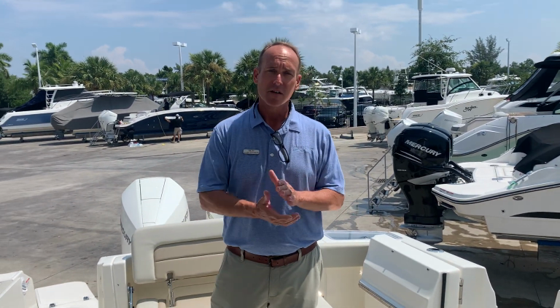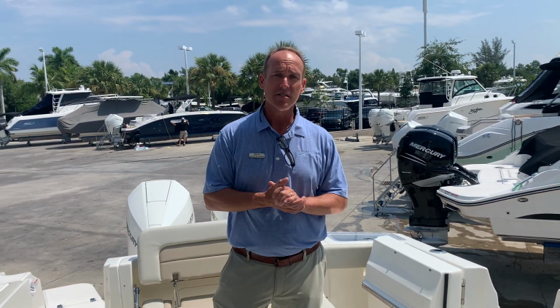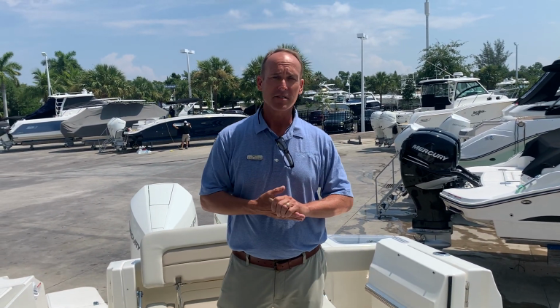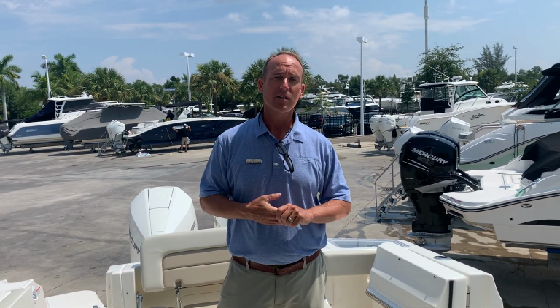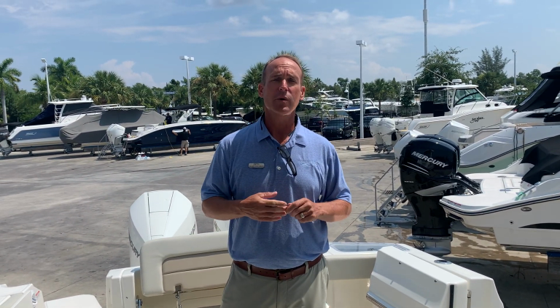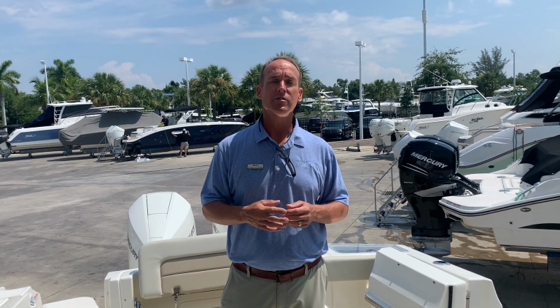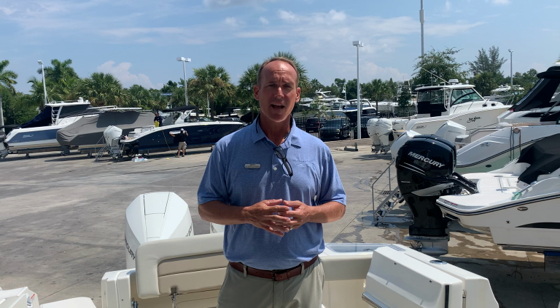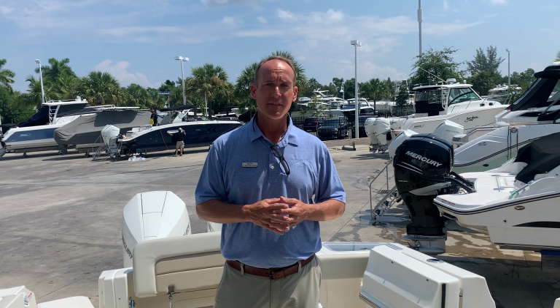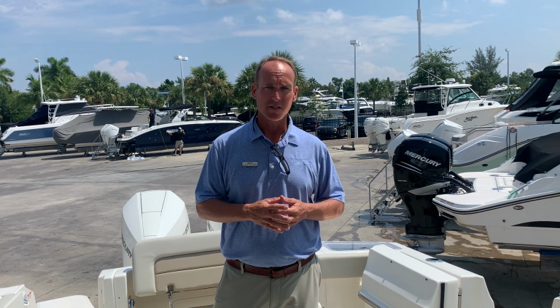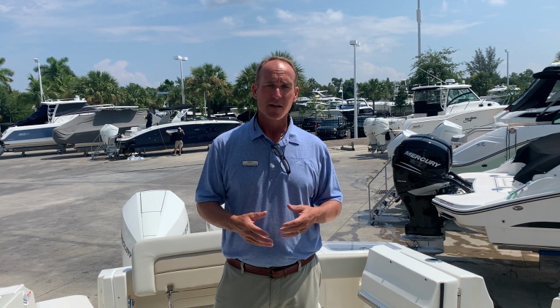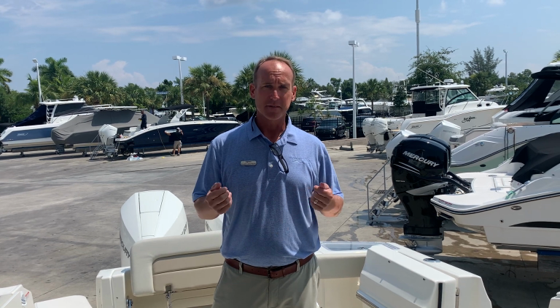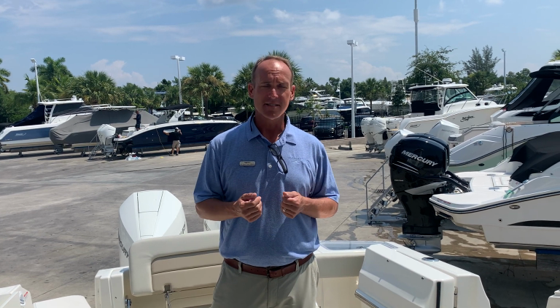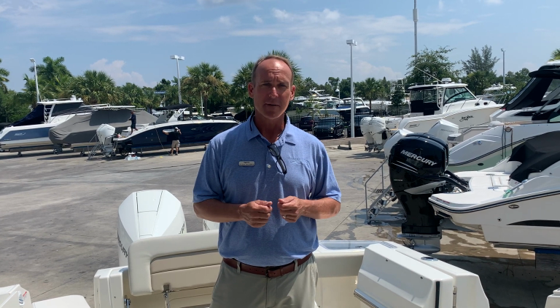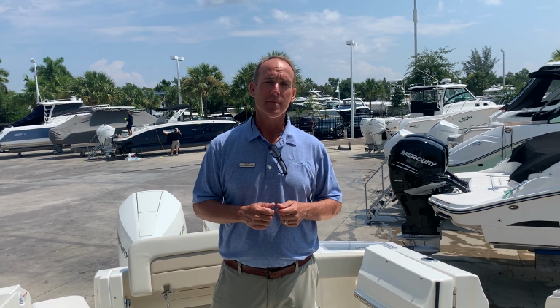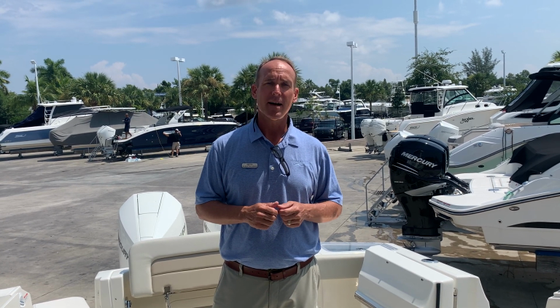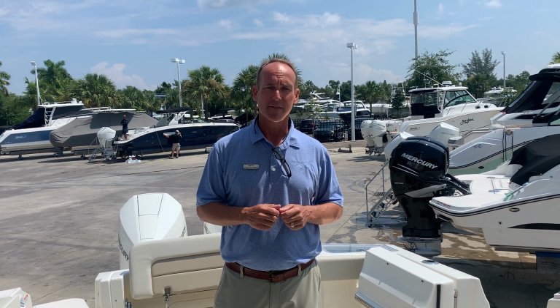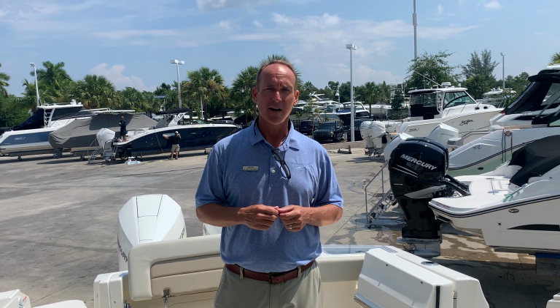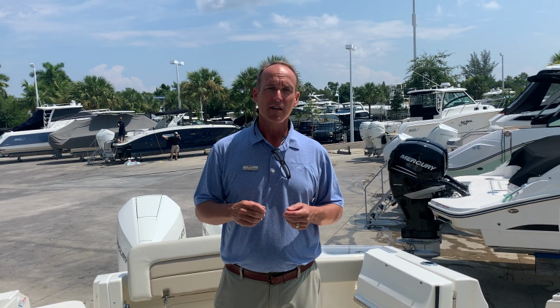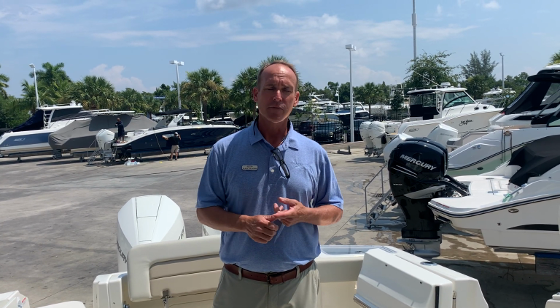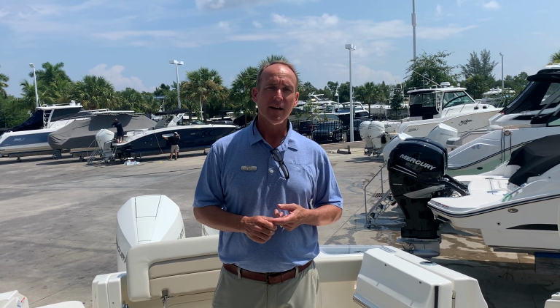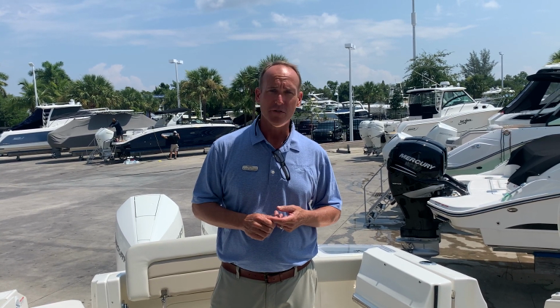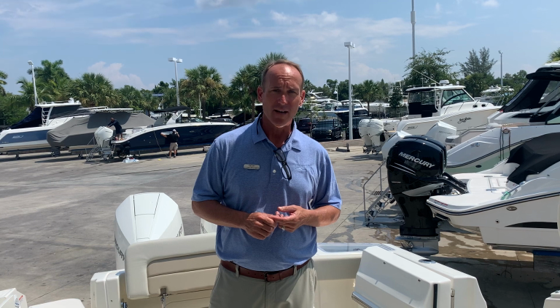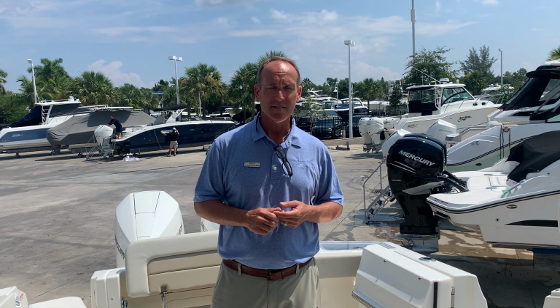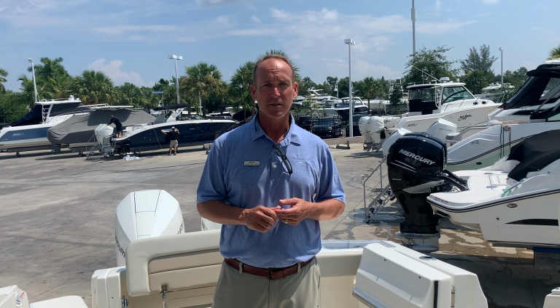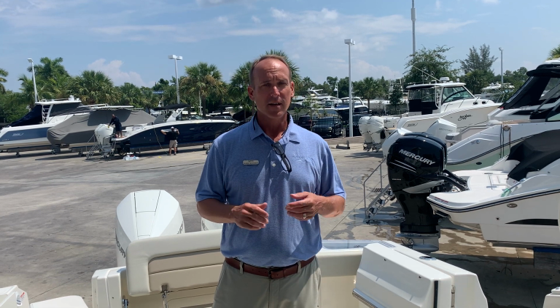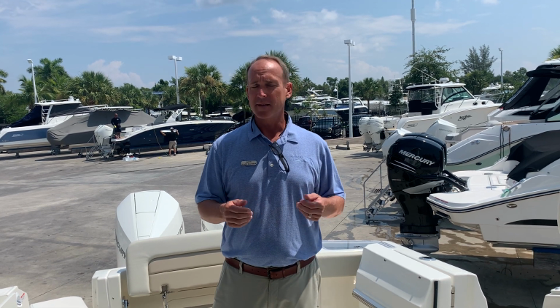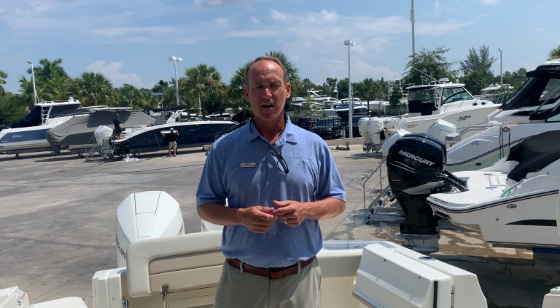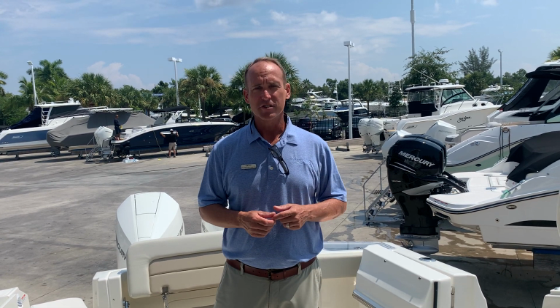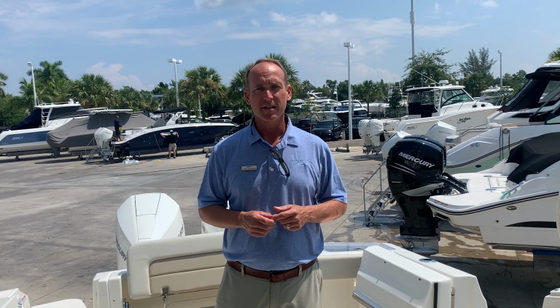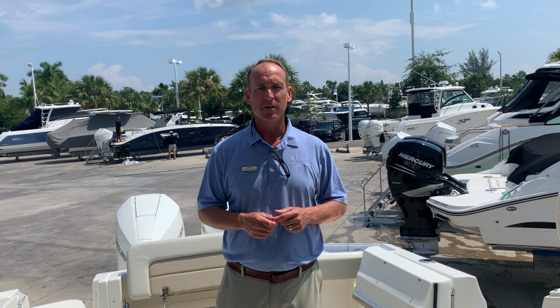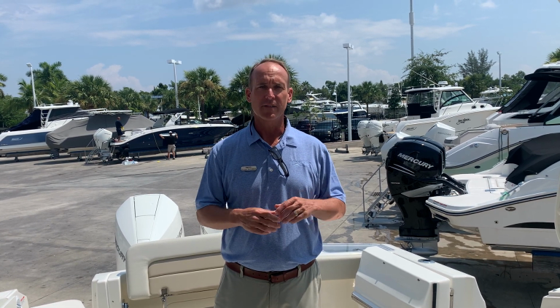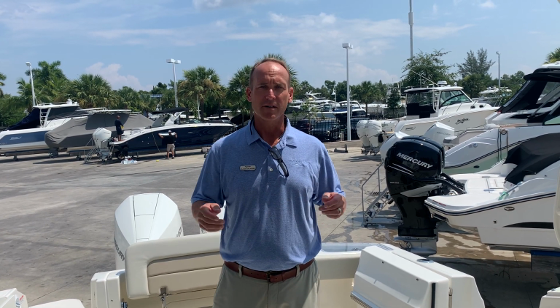So this is the Boston Whaler 2021 28 Vantage. My name is Slade Sackman. I'm here at MarineMax in Fort Myers — 239-229-8862. Please give me a call. I'd love to show you this boat or any of our other boats.